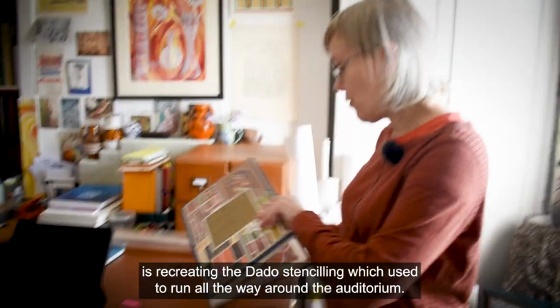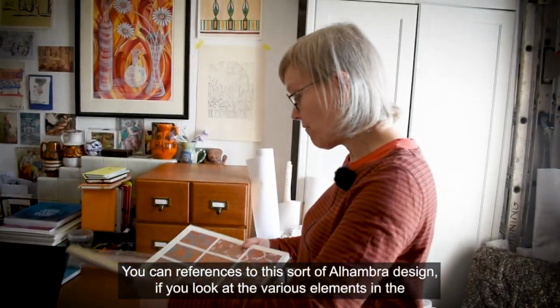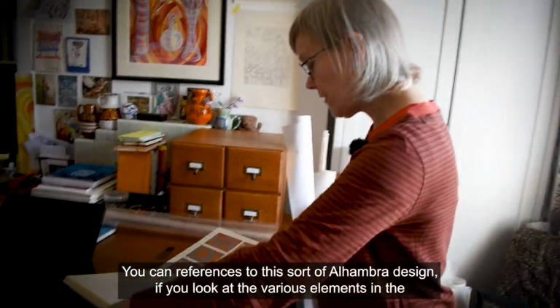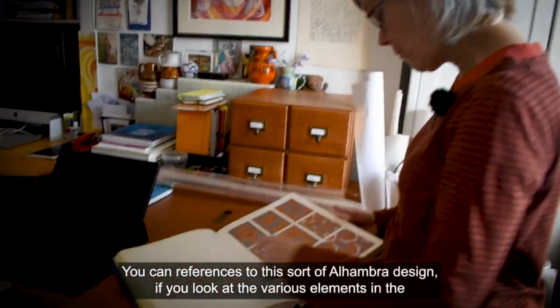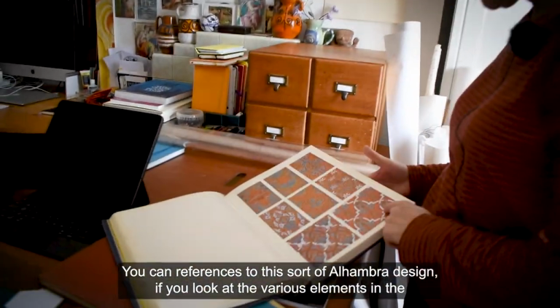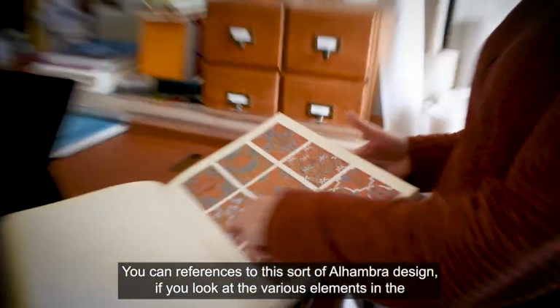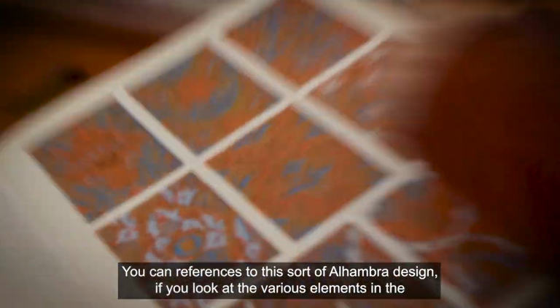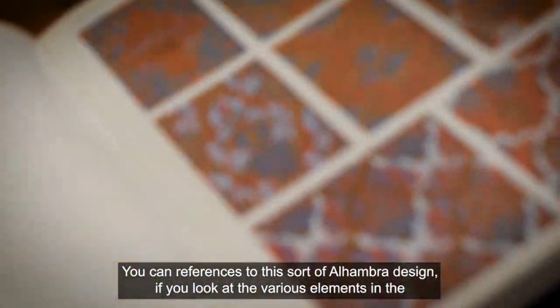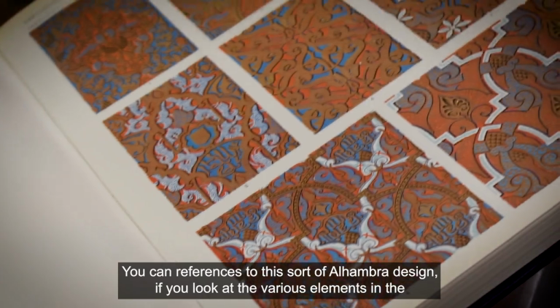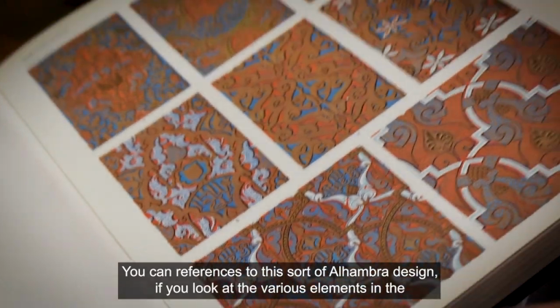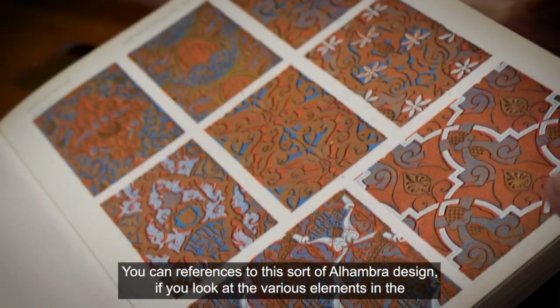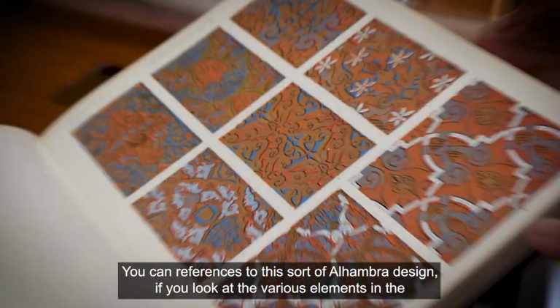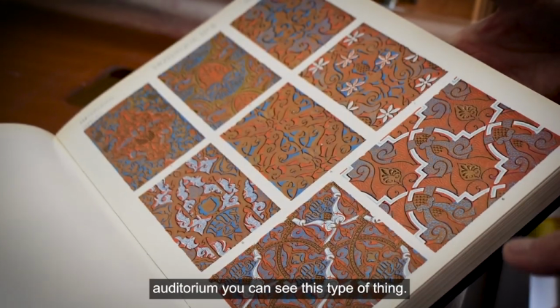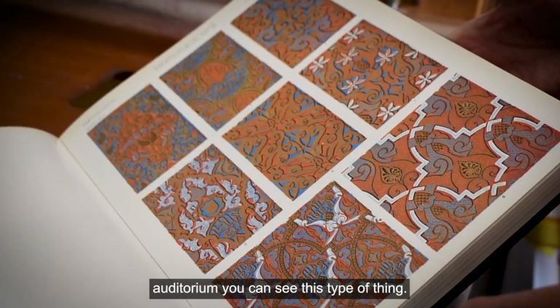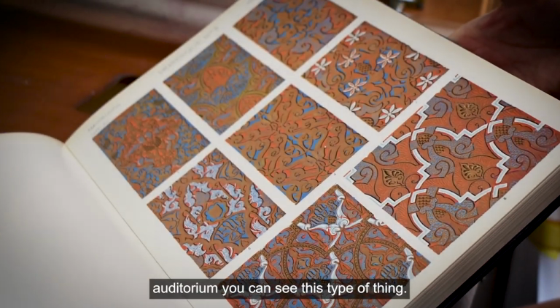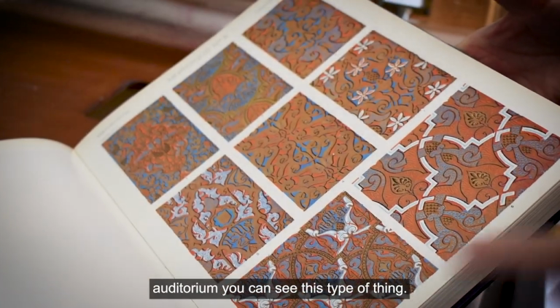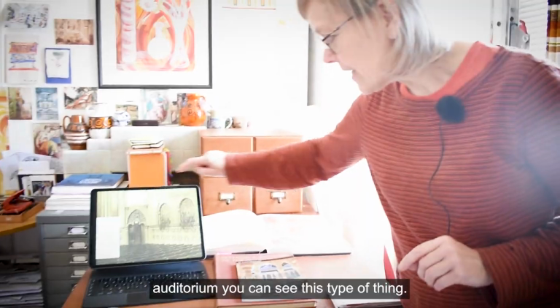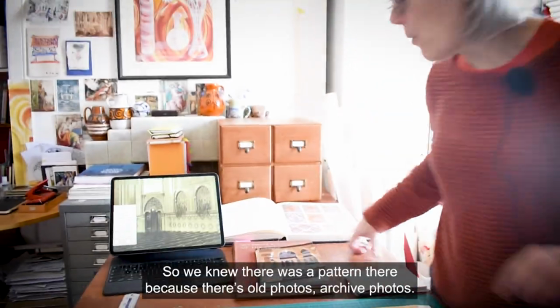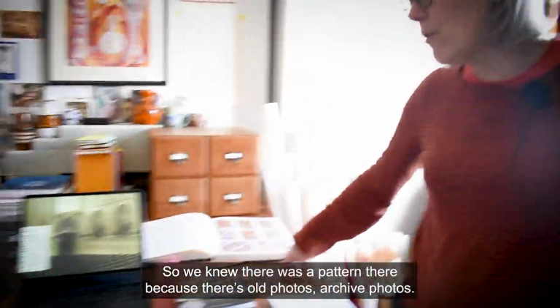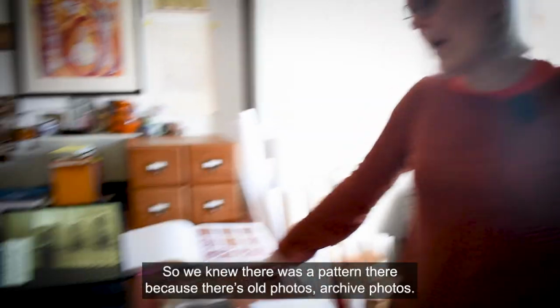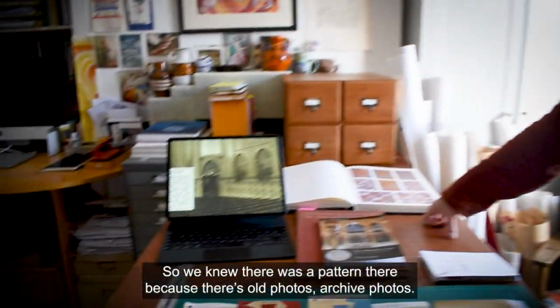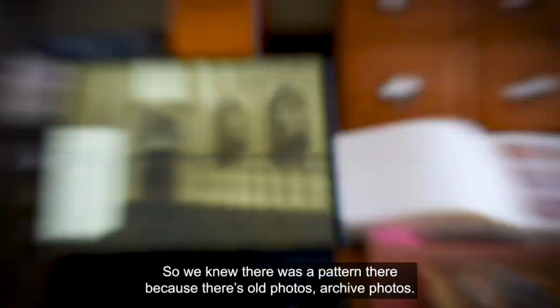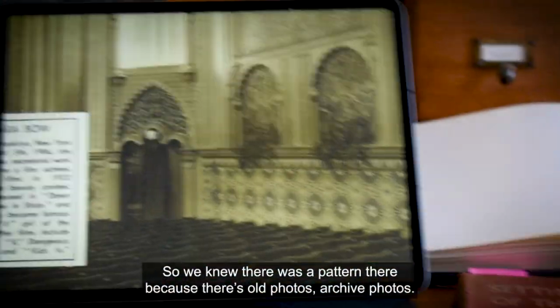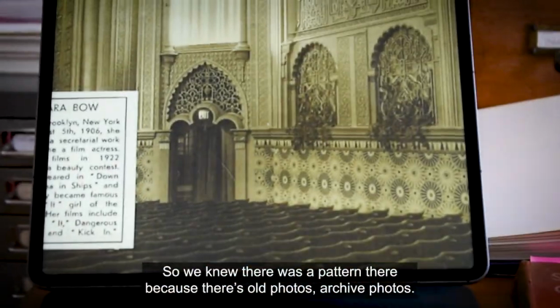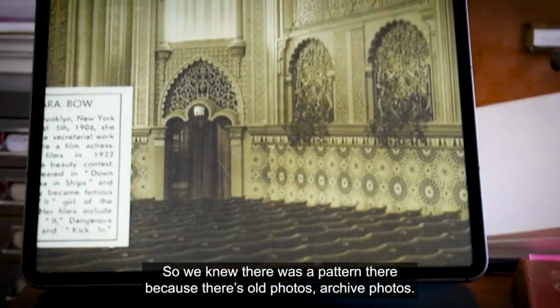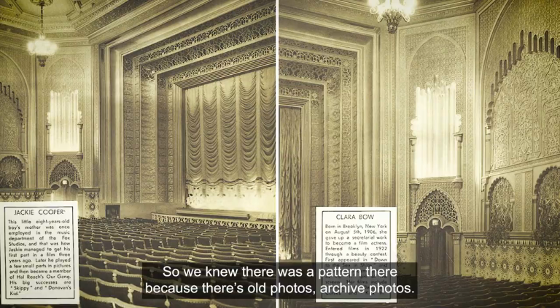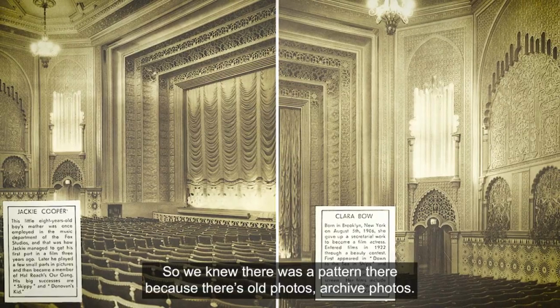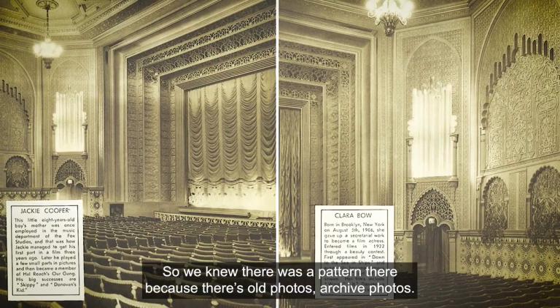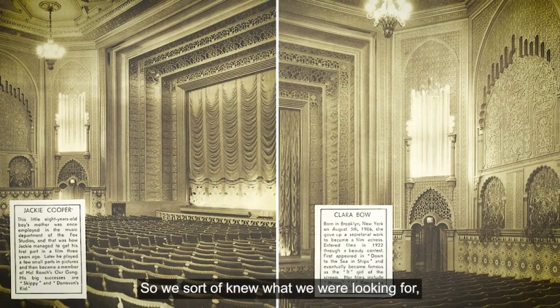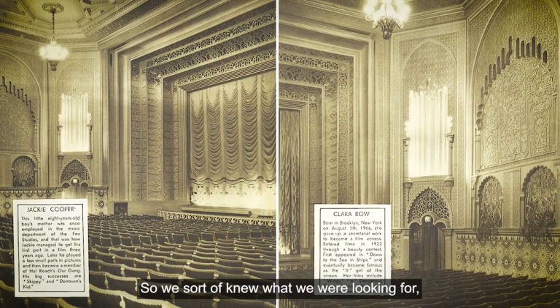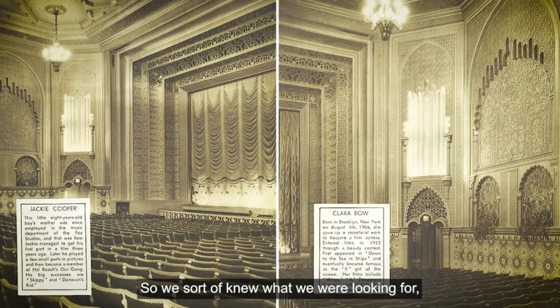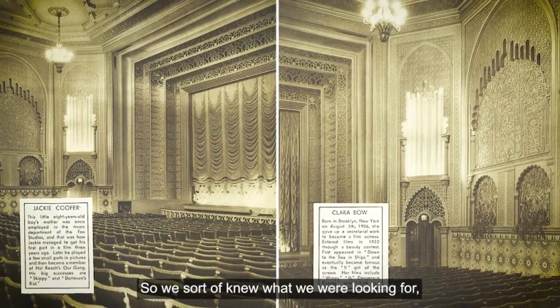You can find references for this sort of Elhamburg design if you look at the various elements in the auditorium, you can see this type of thing. So we knew there was a pattern there because there are old photos, archive photos — so we sort of knew what we were looking for.